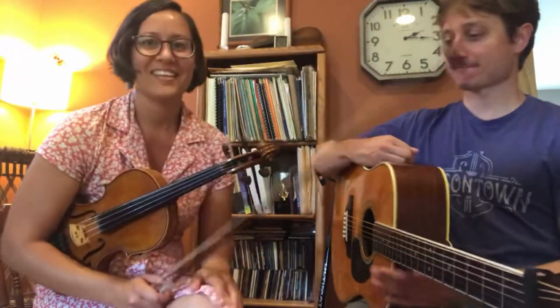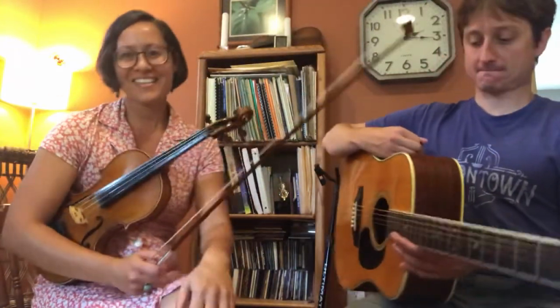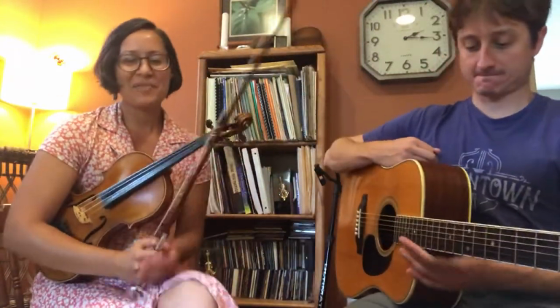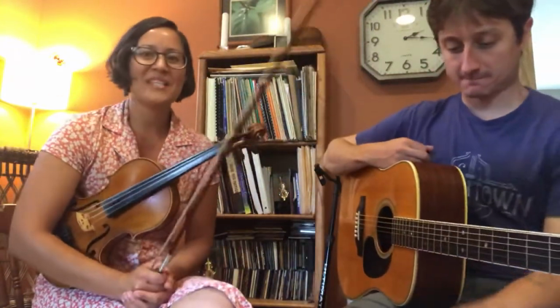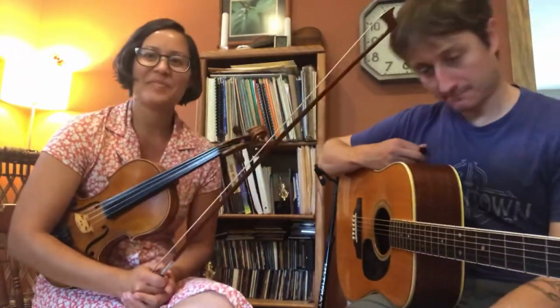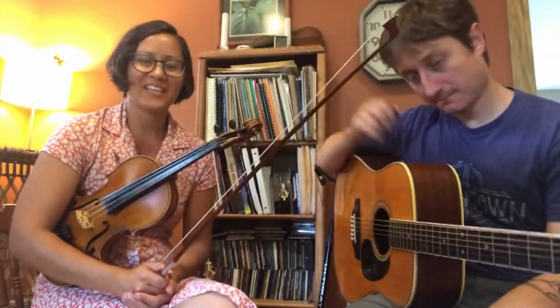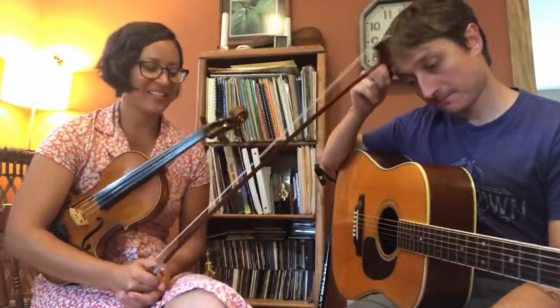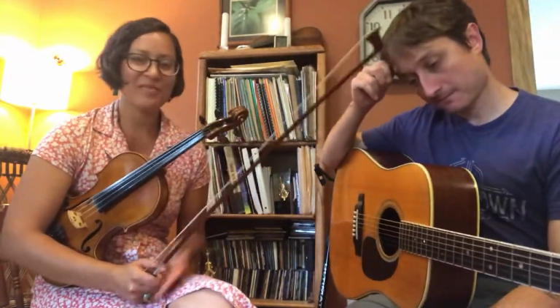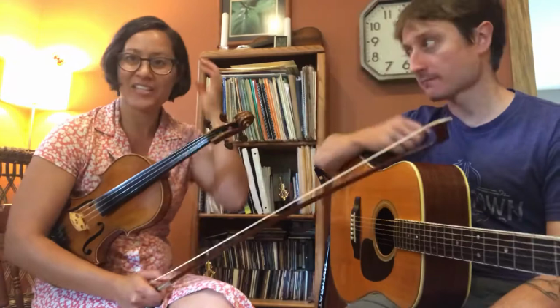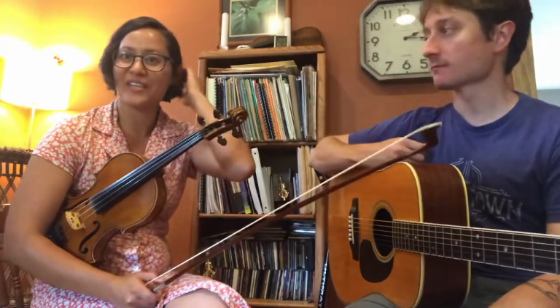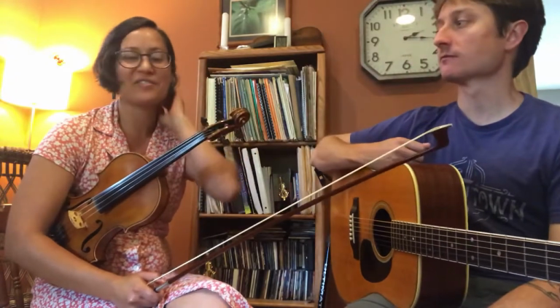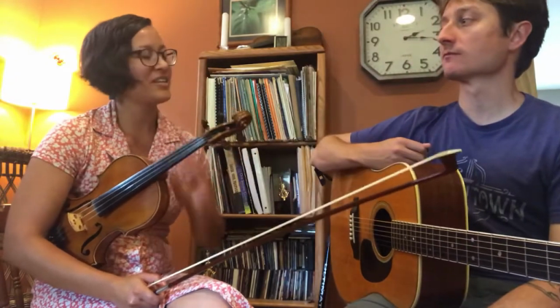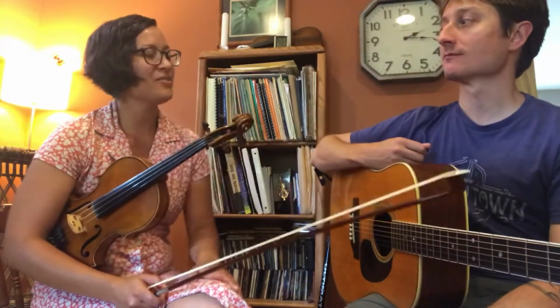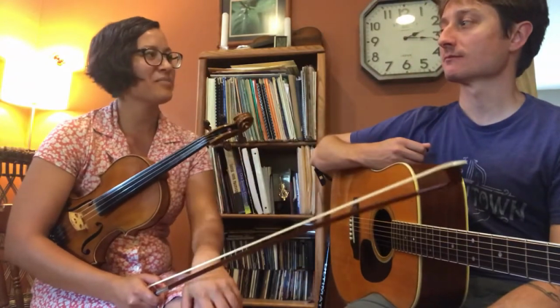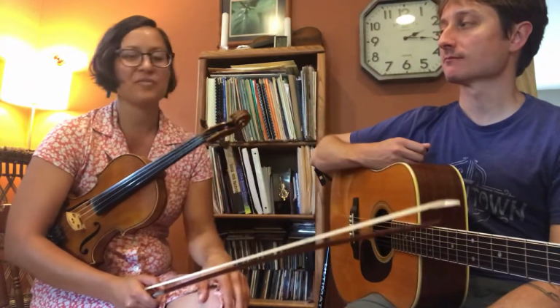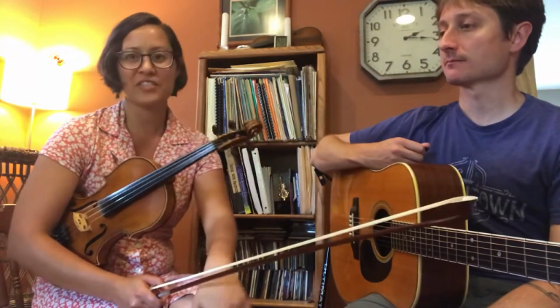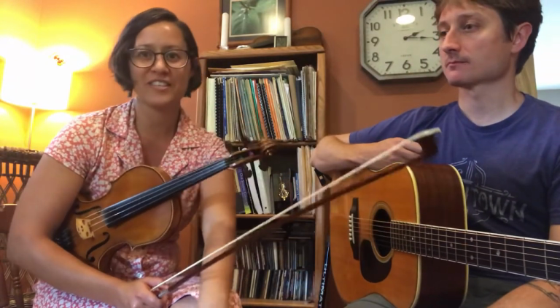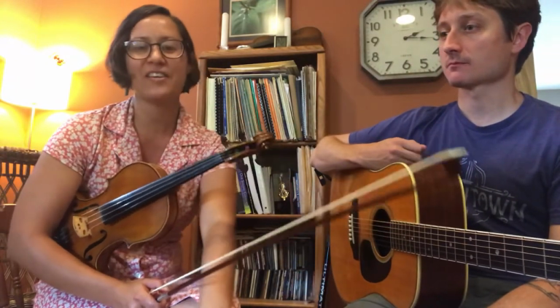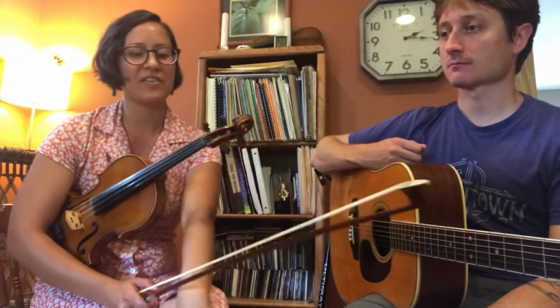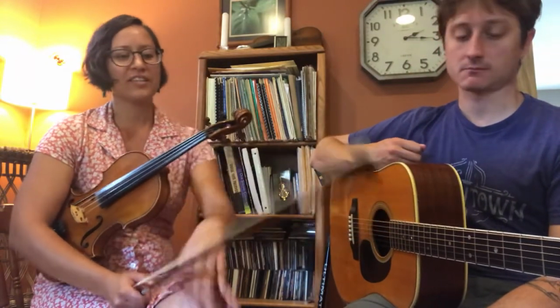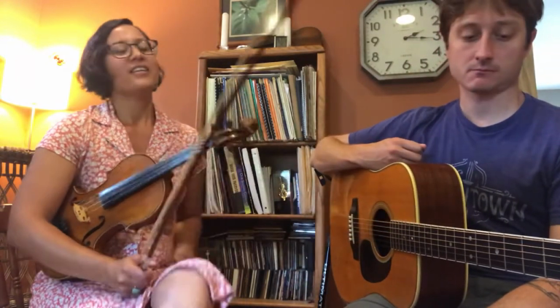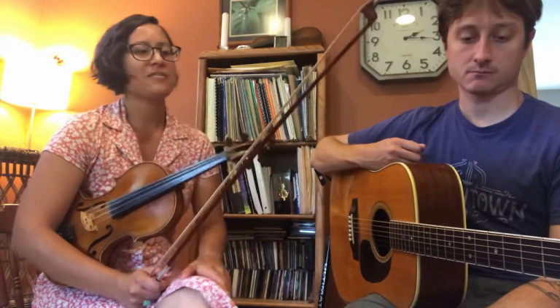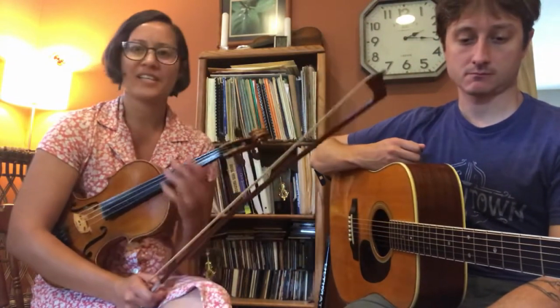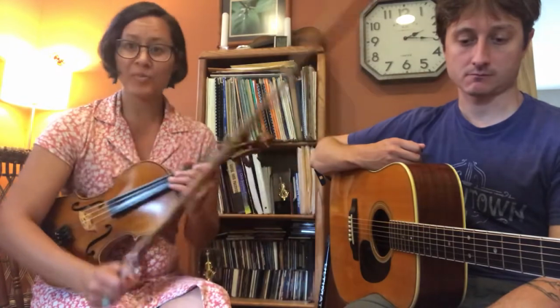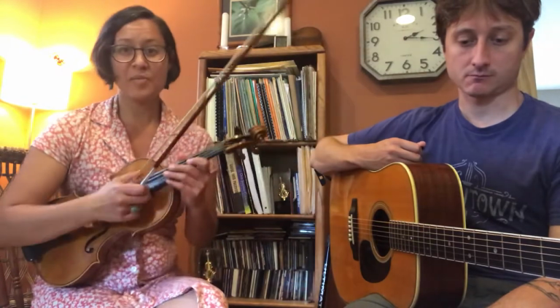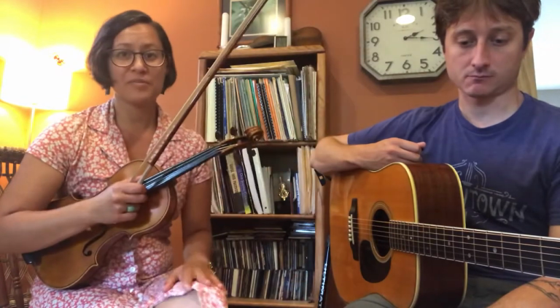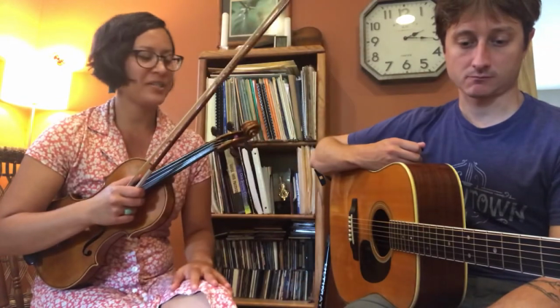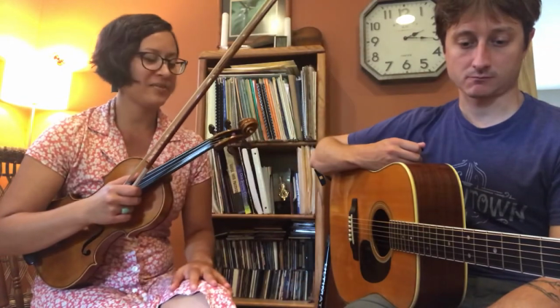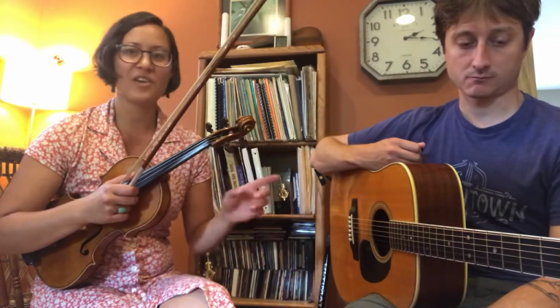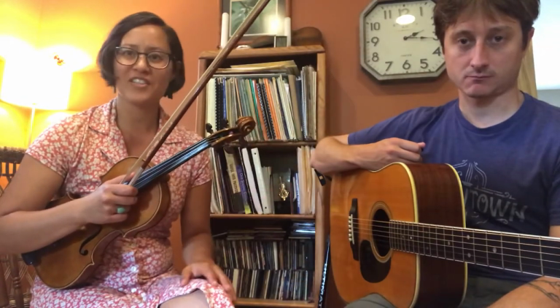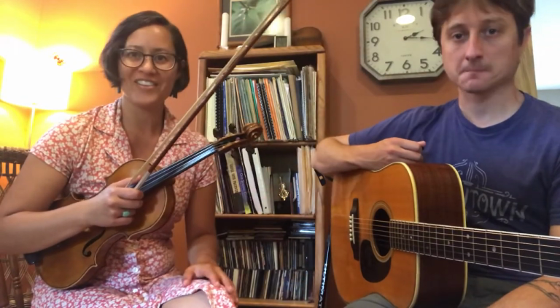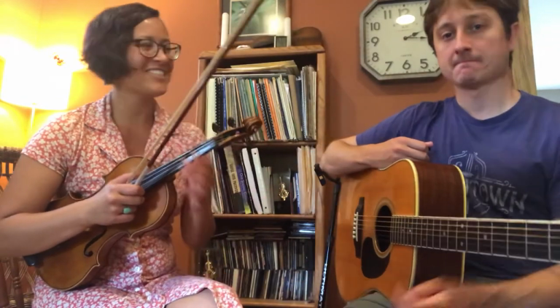Hi there, my name is Natalie Padilla and today we'll be learning a tune I believe from West Virginia called Cranberry Rock. I'll just play a couple times through here with Carter on guitar and then I'll teach it.